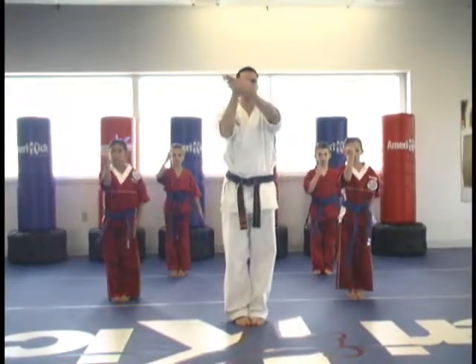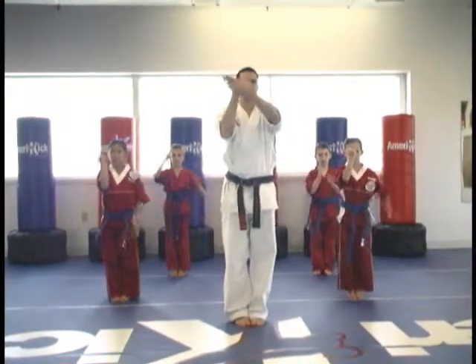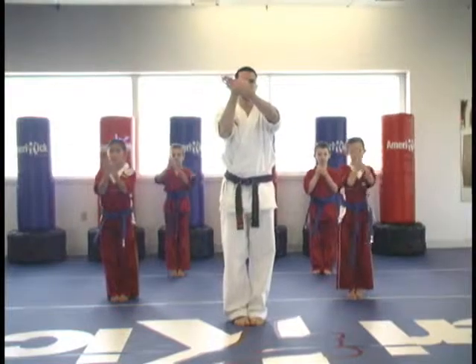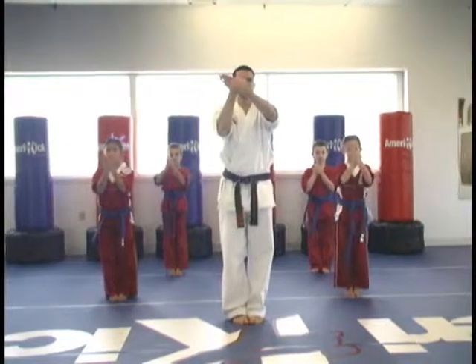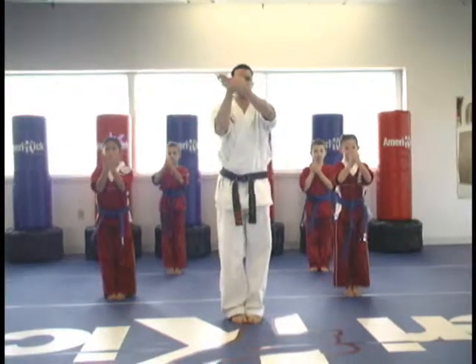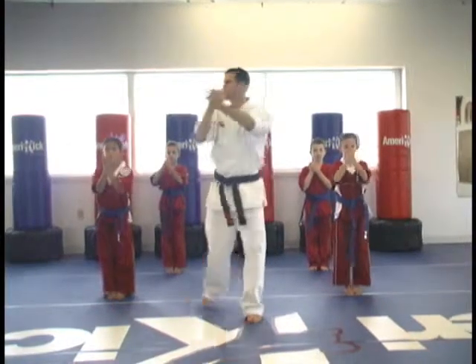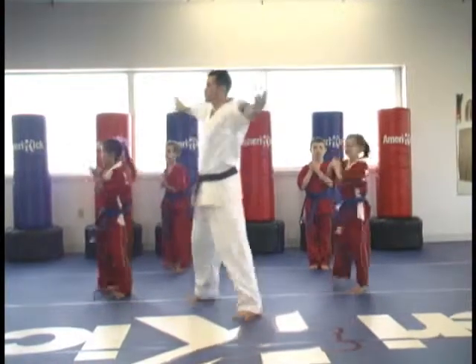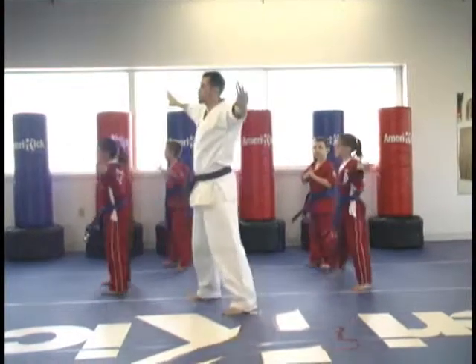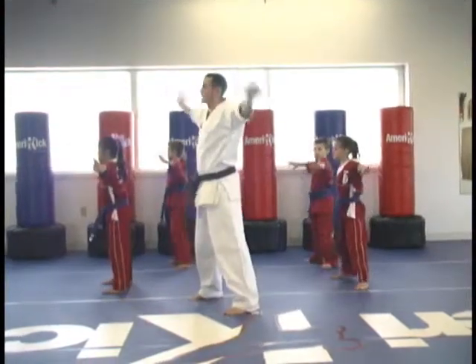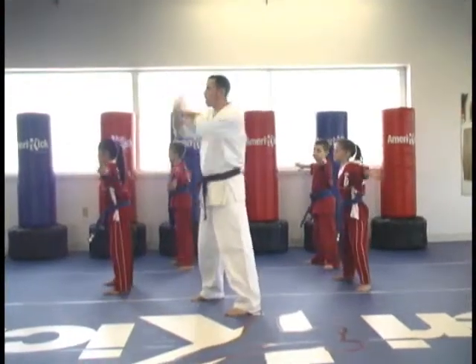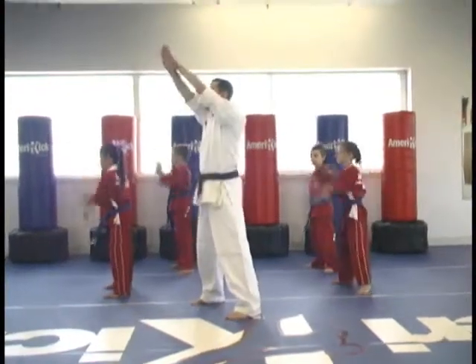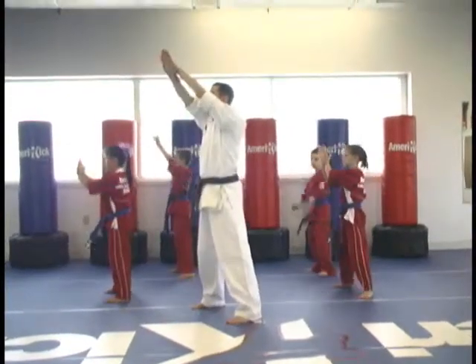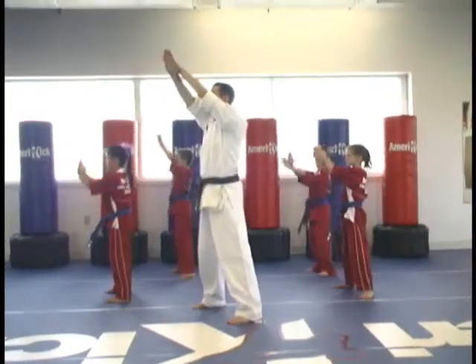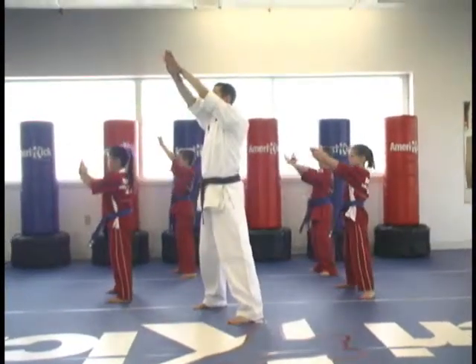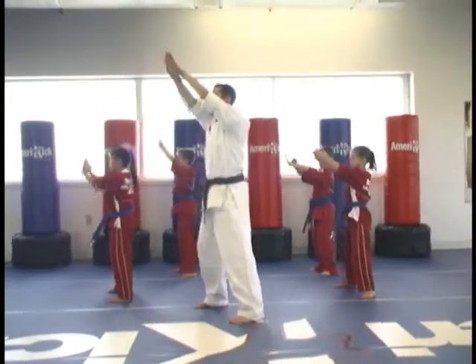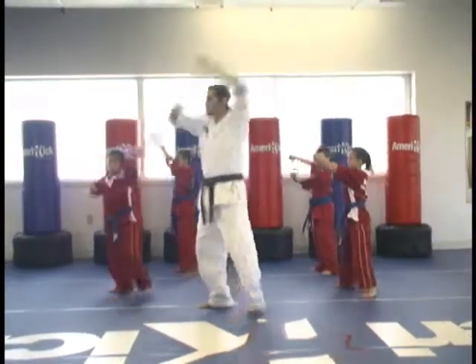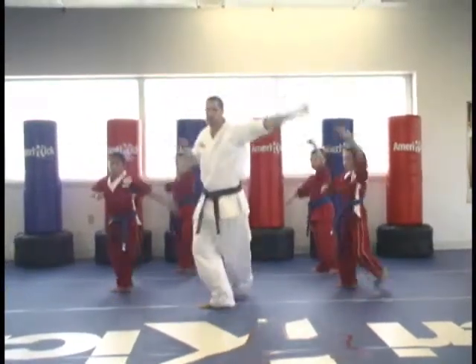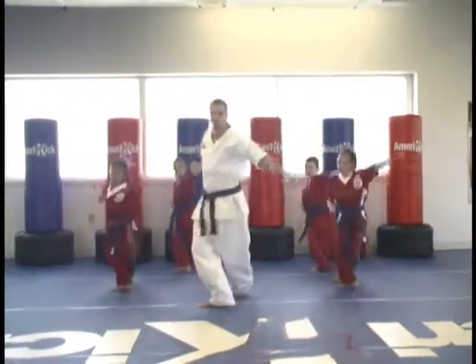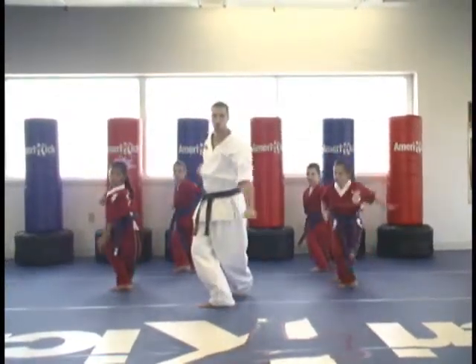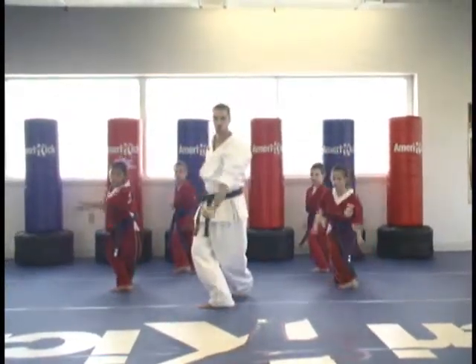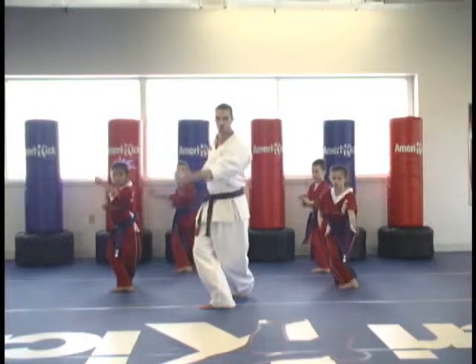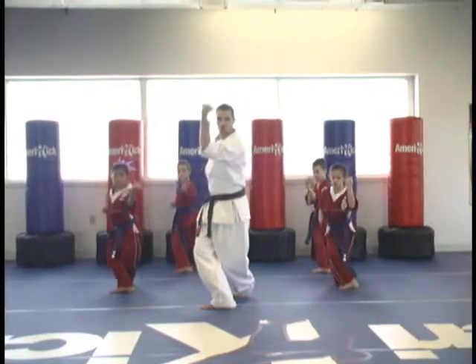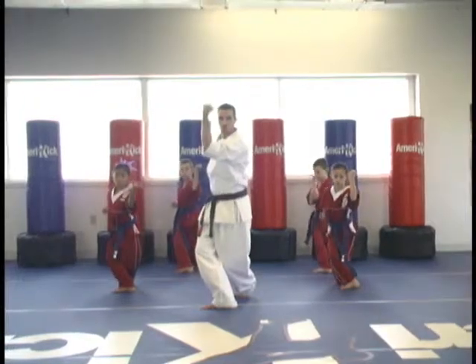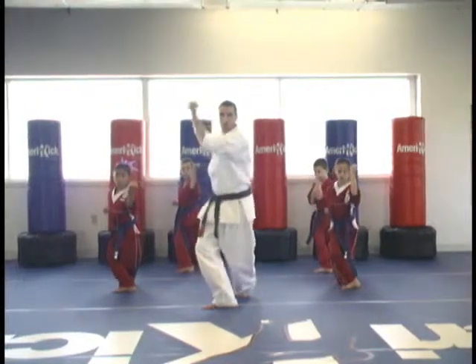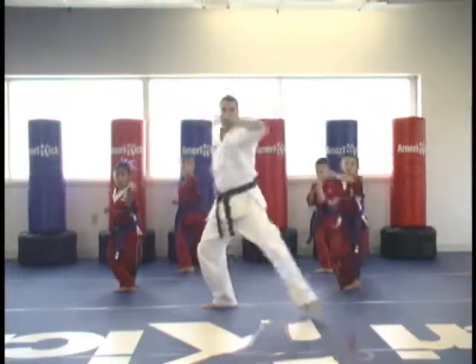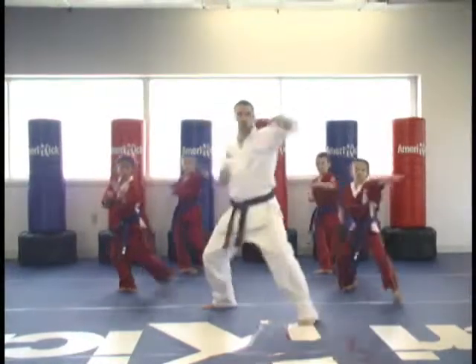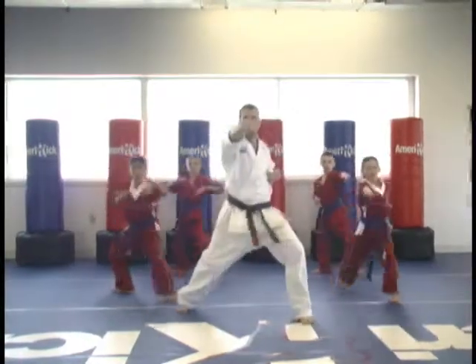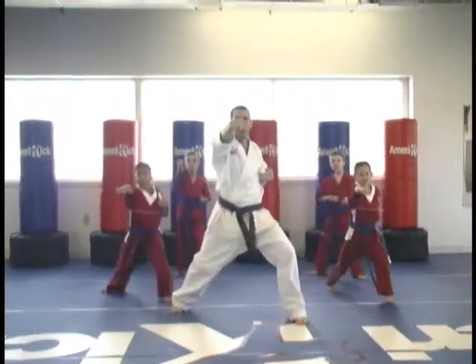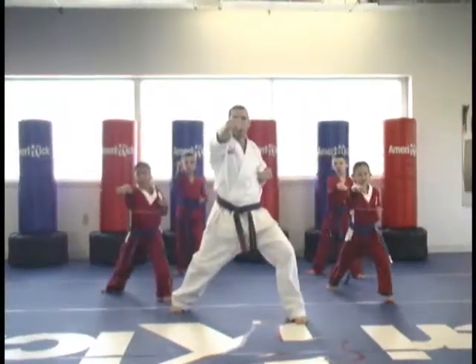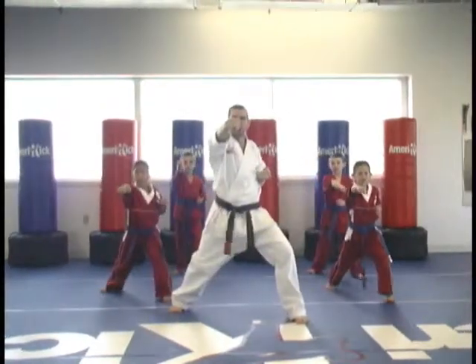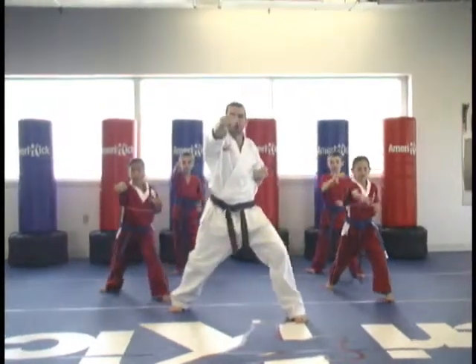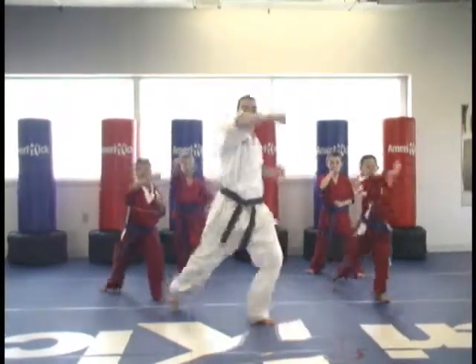Six. Step back, palms. X. Slow attention block. Chop punch. And on. Twist kick. Jump front.